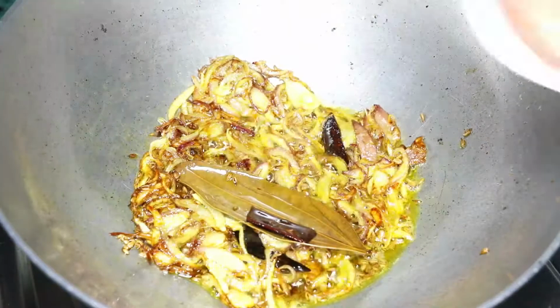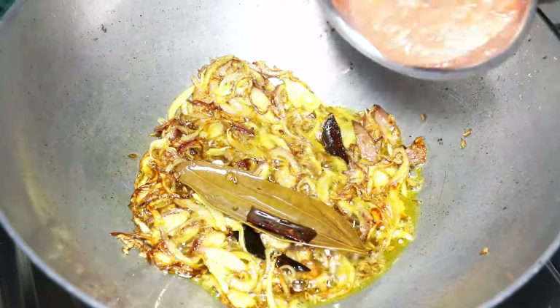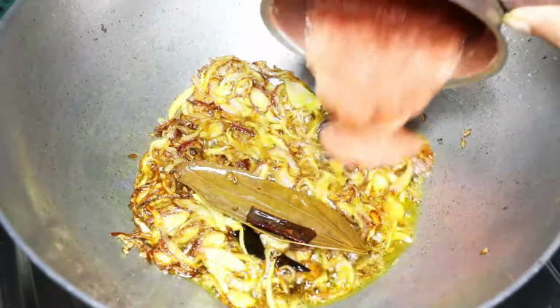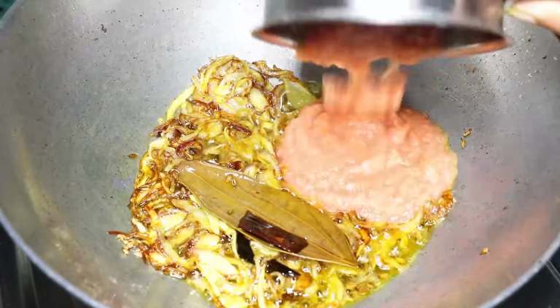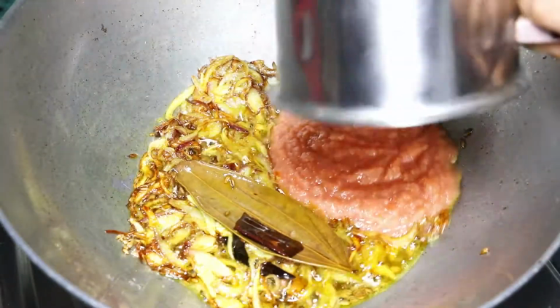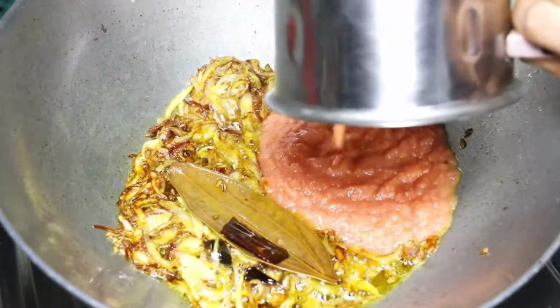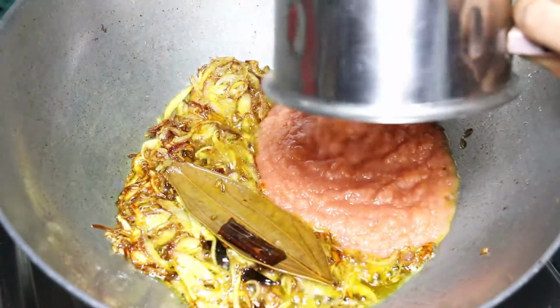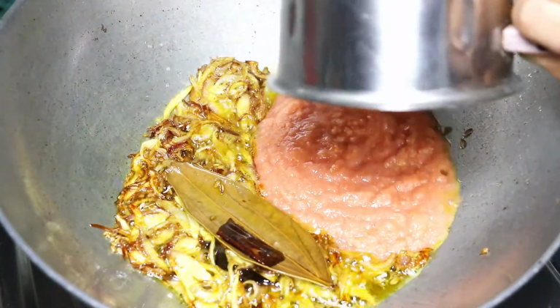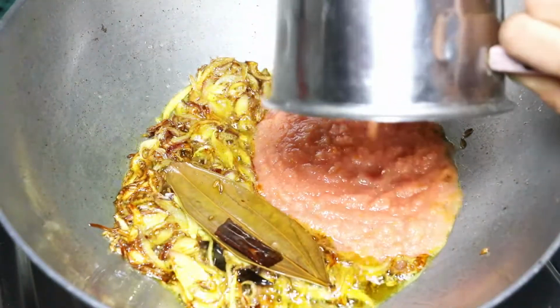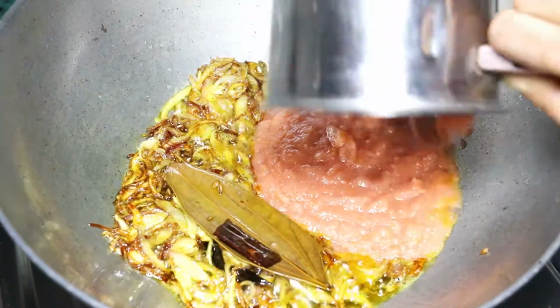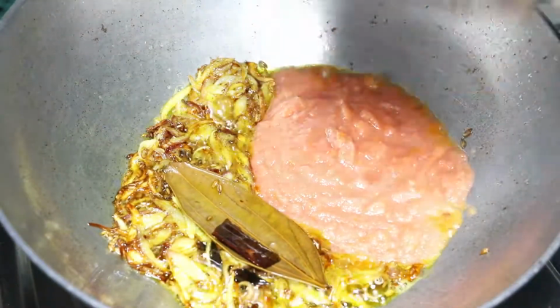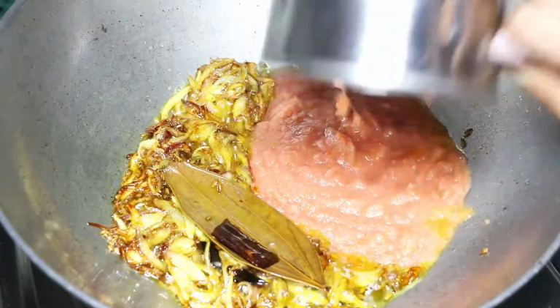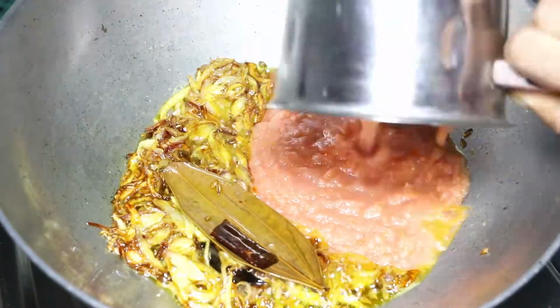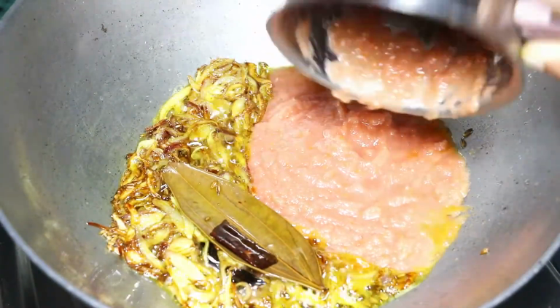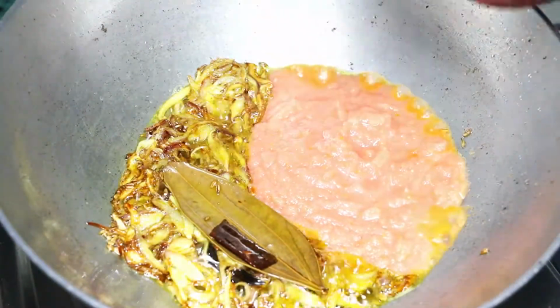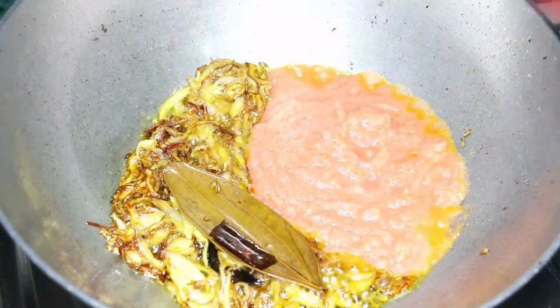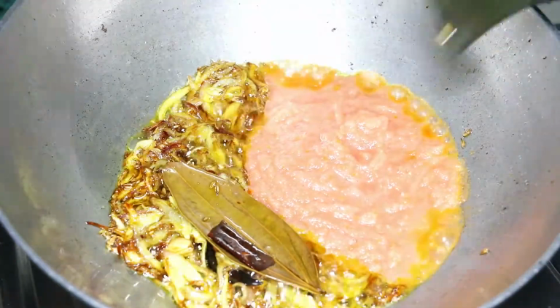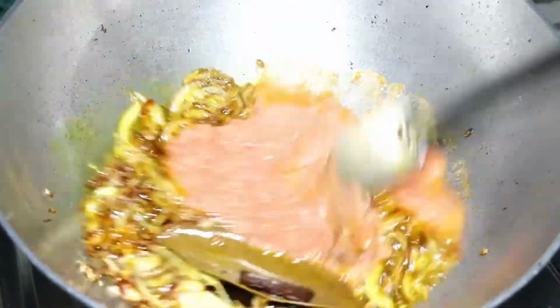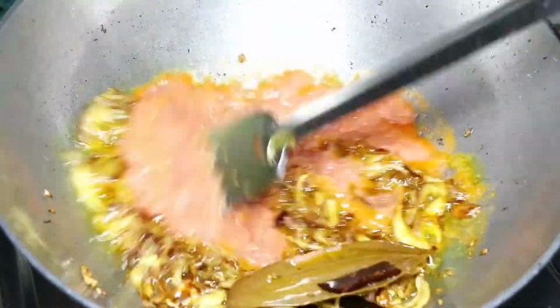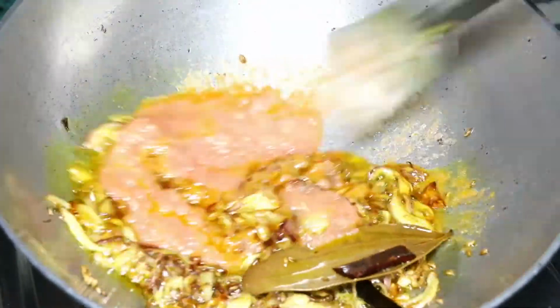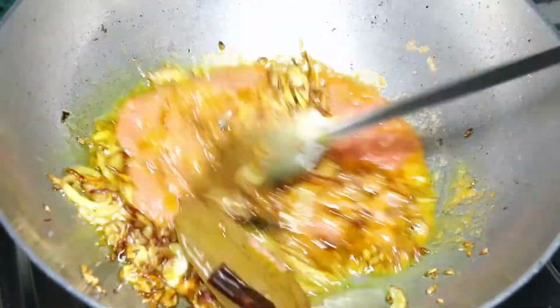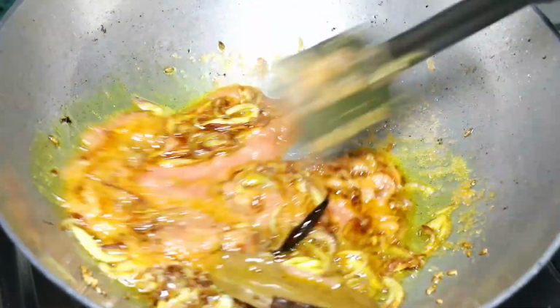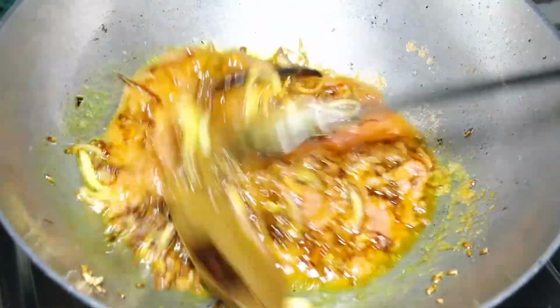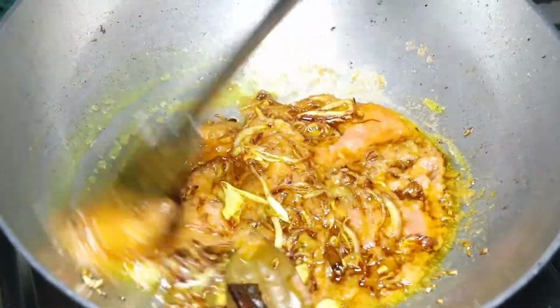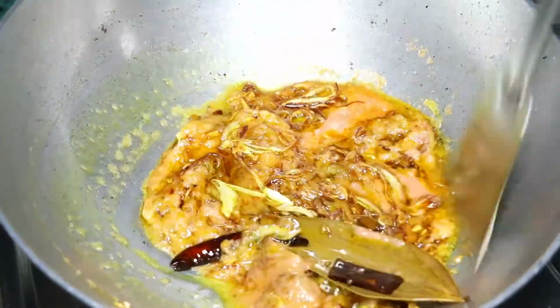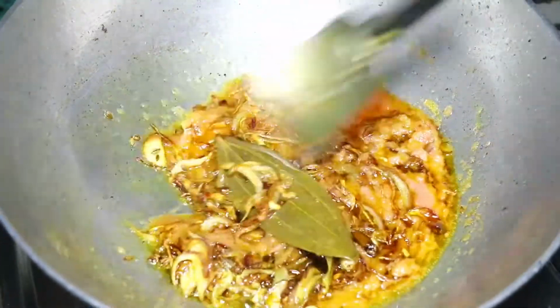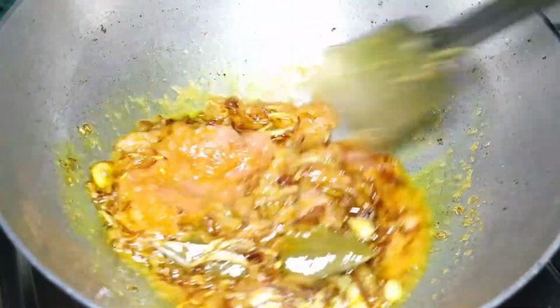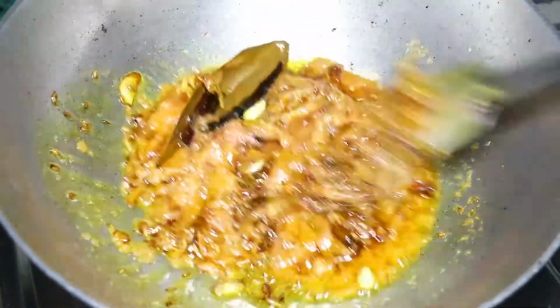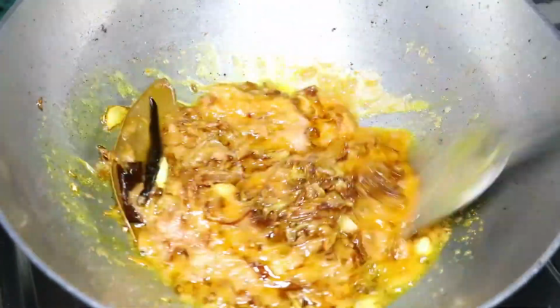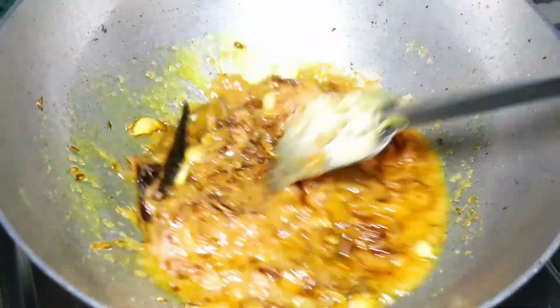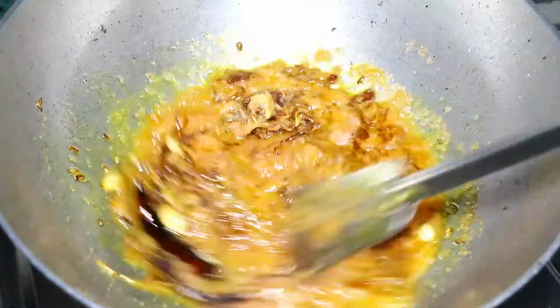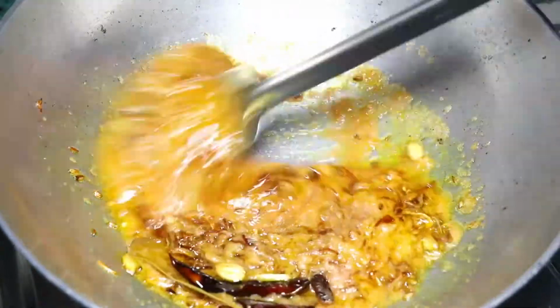Add the onion, ginger, garlic and tomato paste. Braise this until it darkens in color and the moisture dries up along with the raw smell goes away.